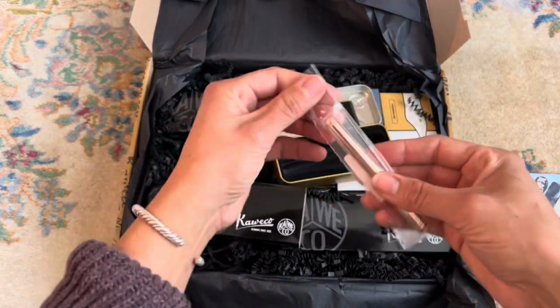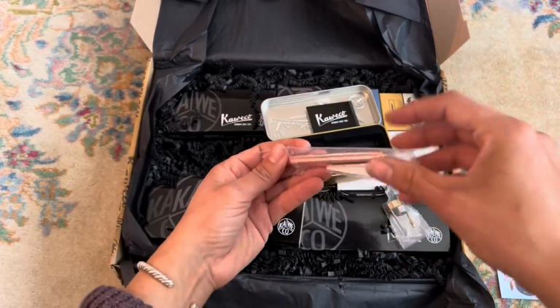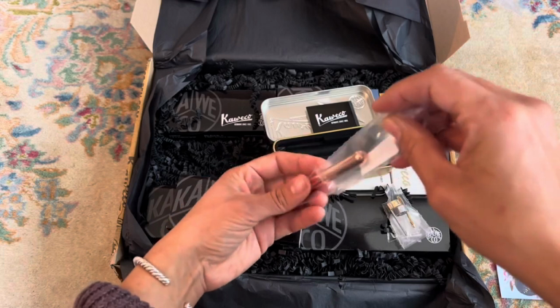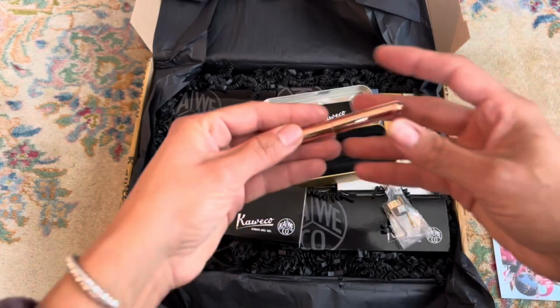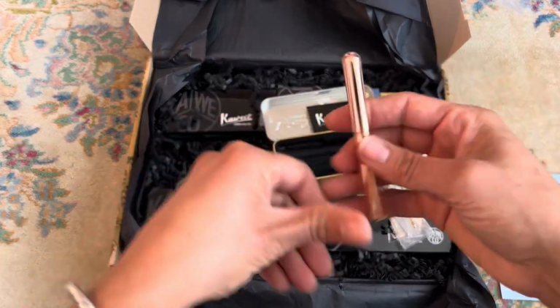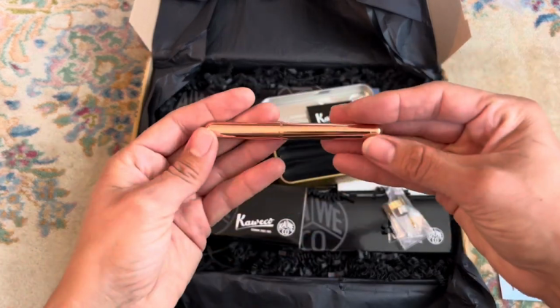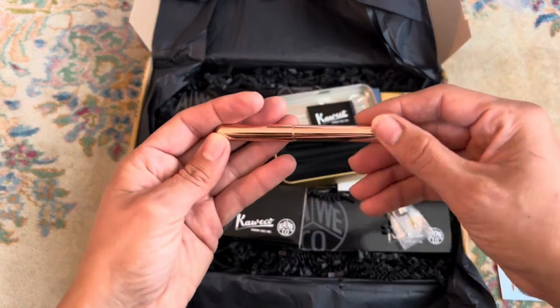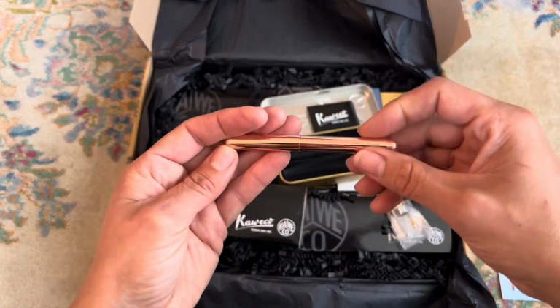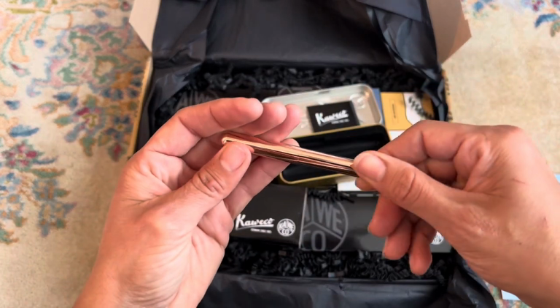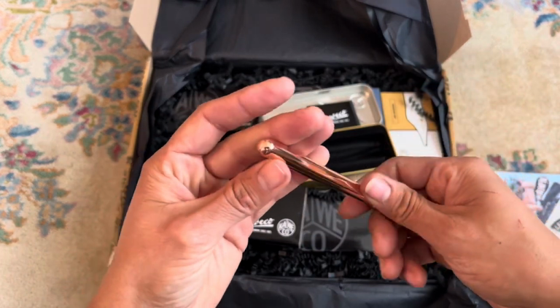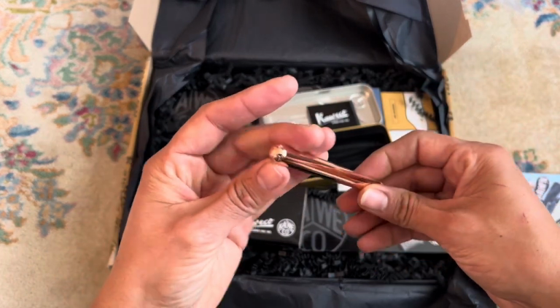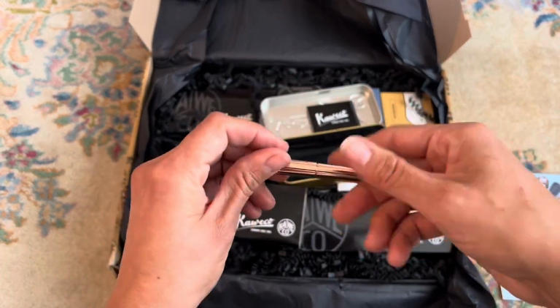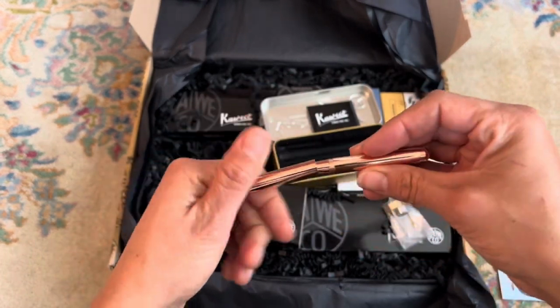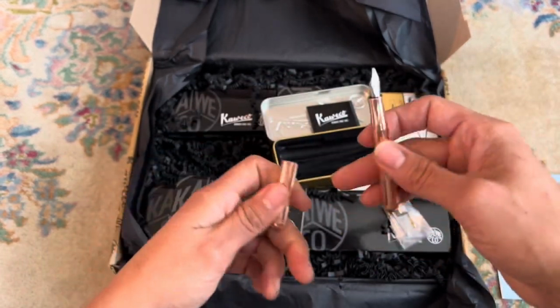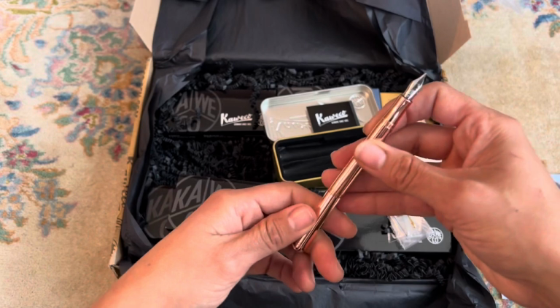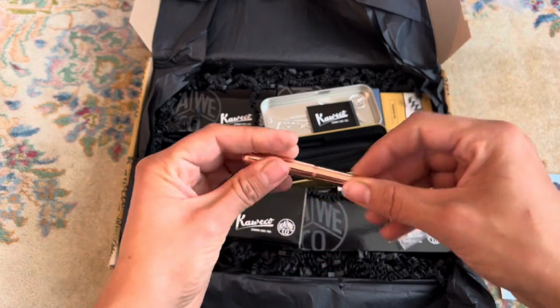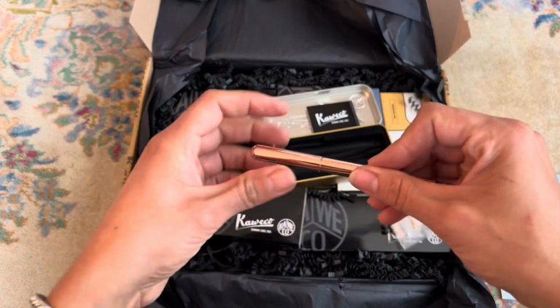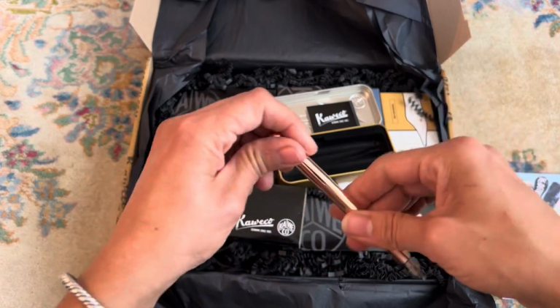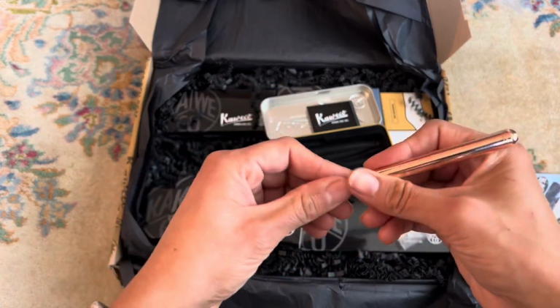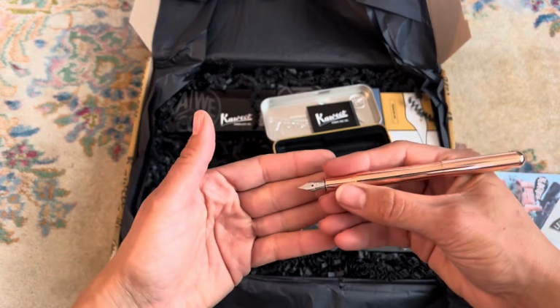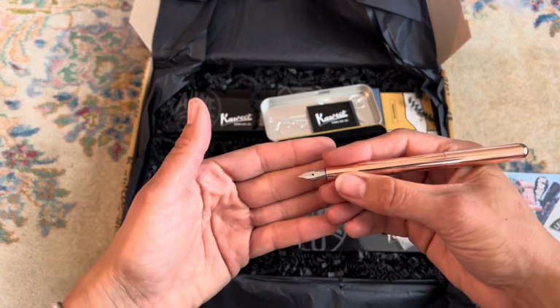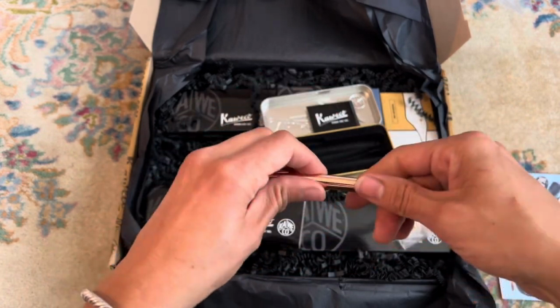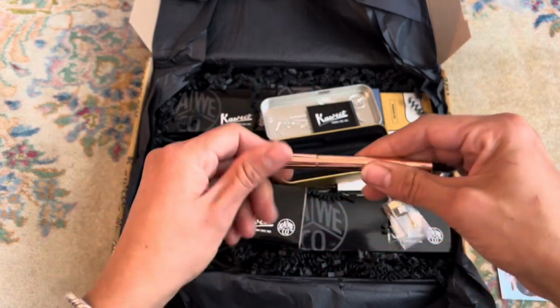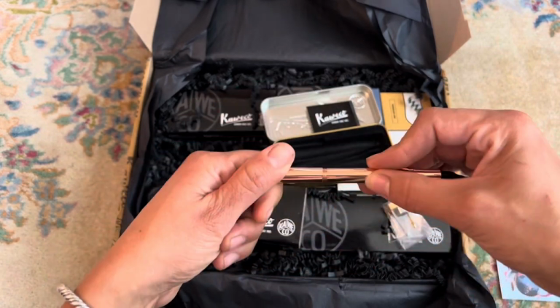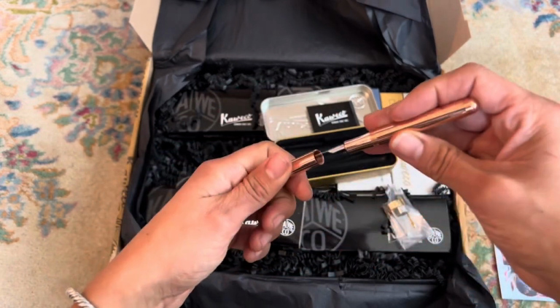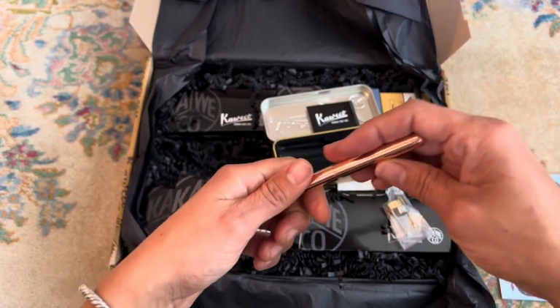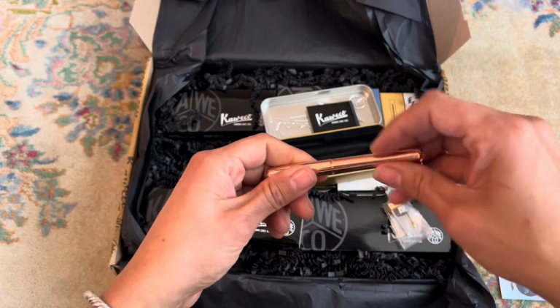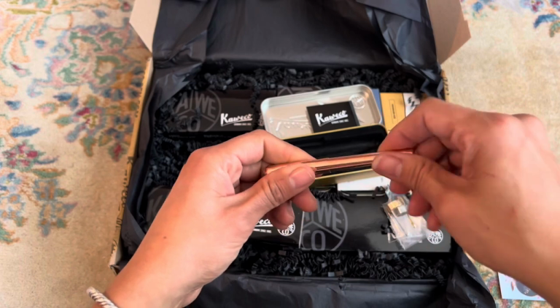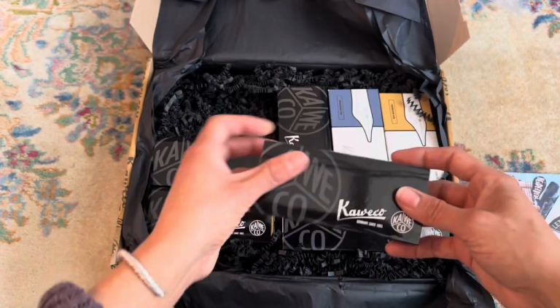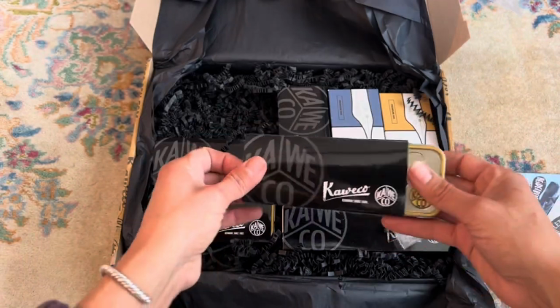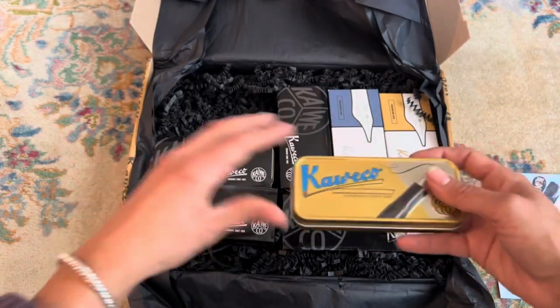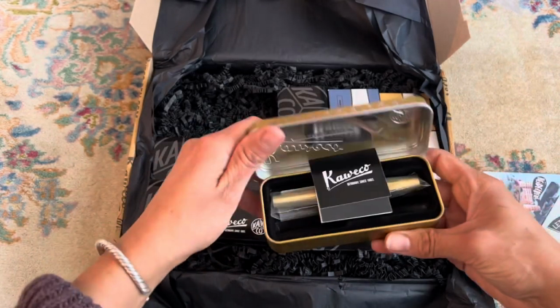This is the Lilliput in copper, which is a very, very tiny pocket pen, and I think the copper would be so much fun to see patina. I would love to know what this pen could be like.